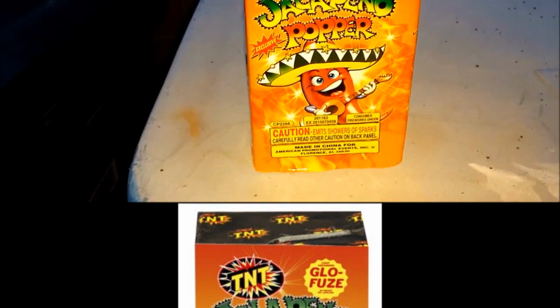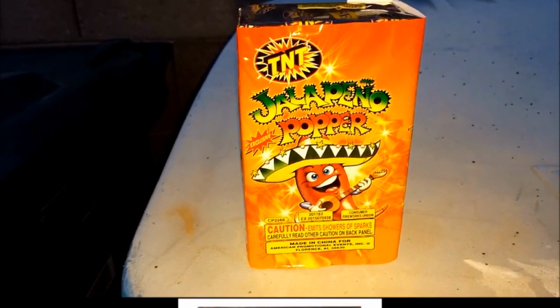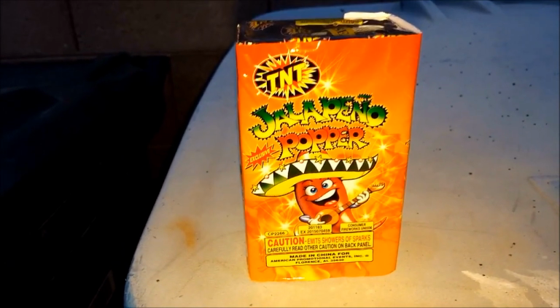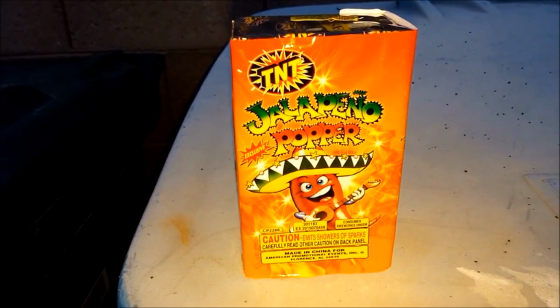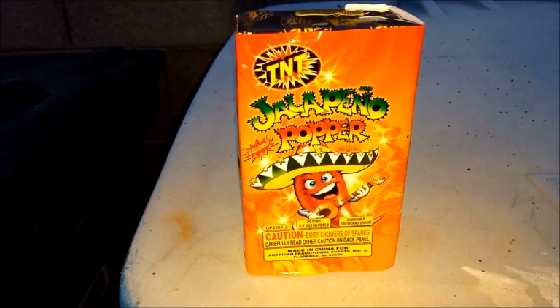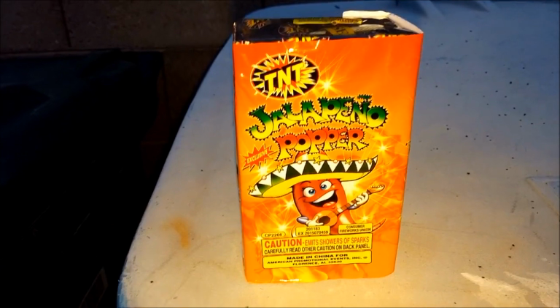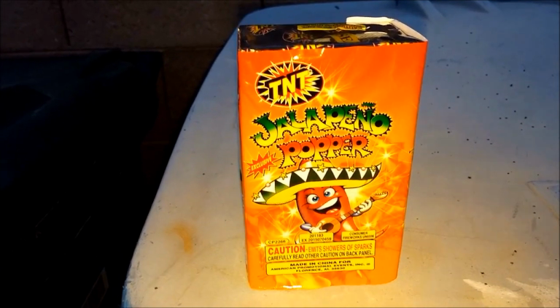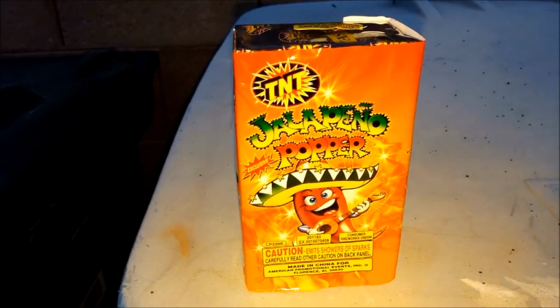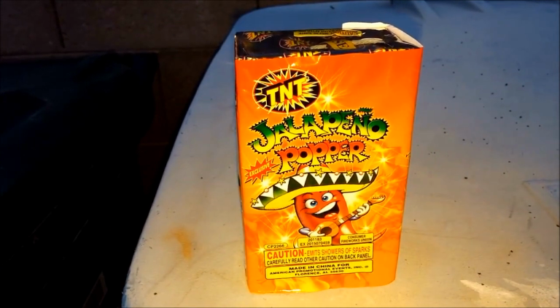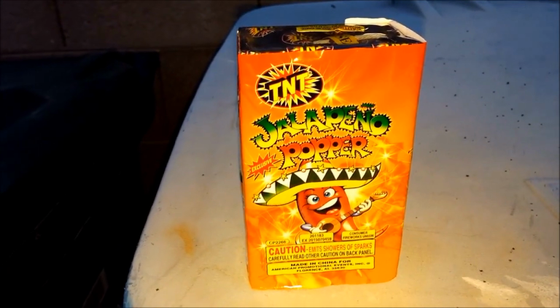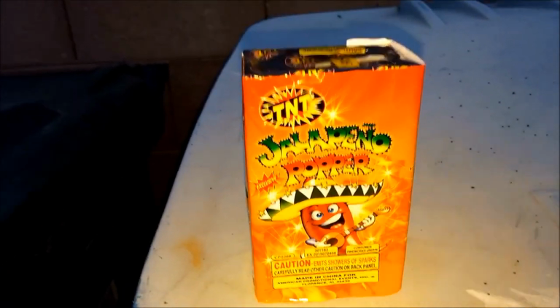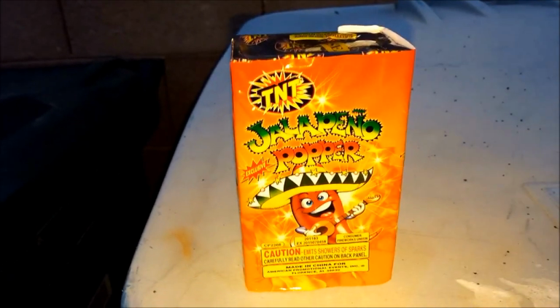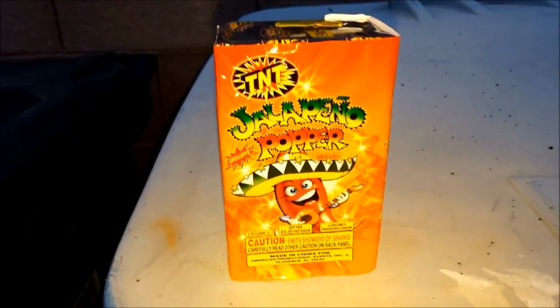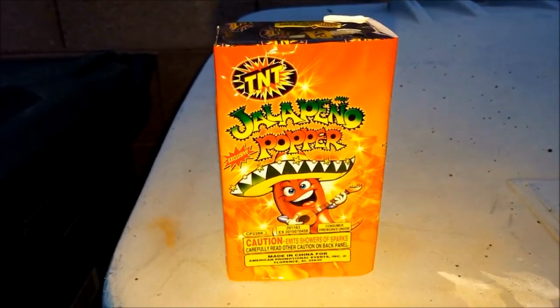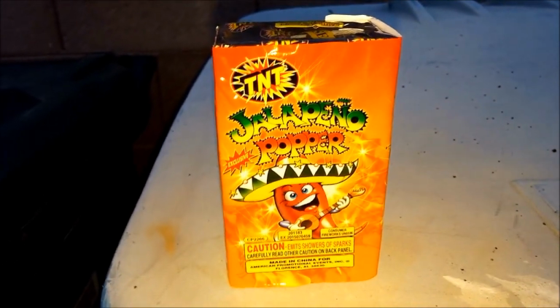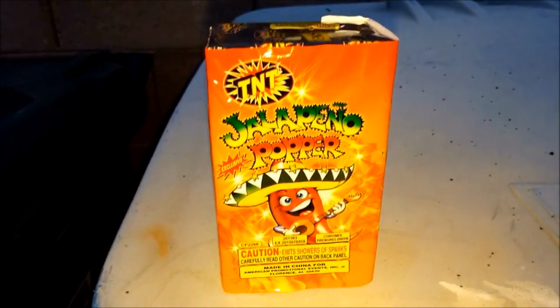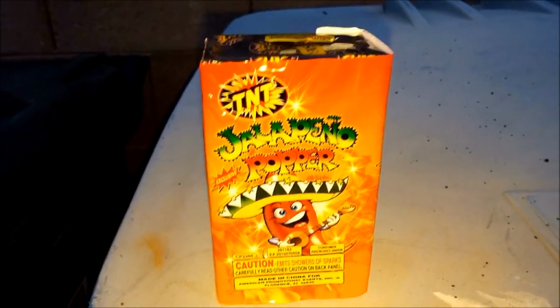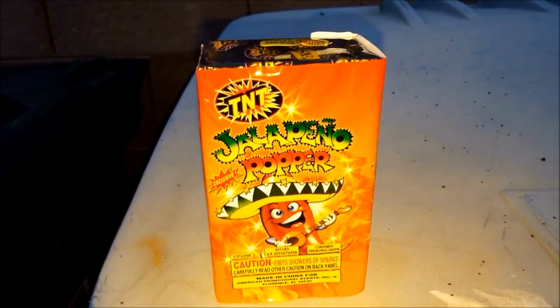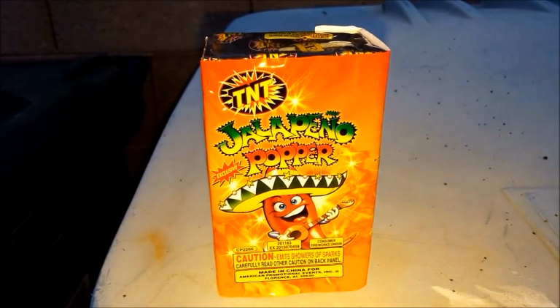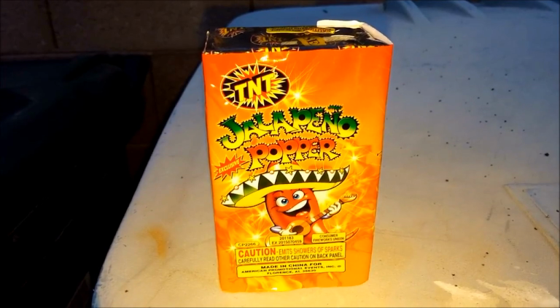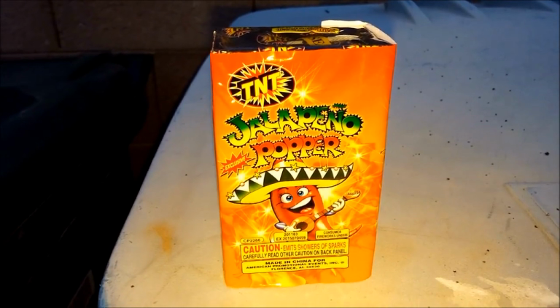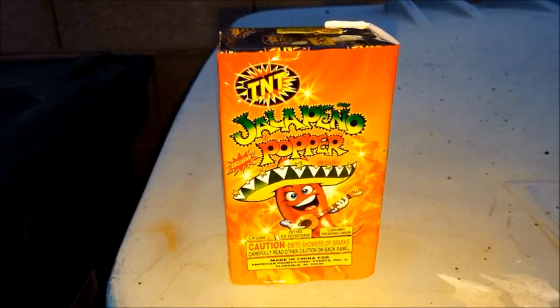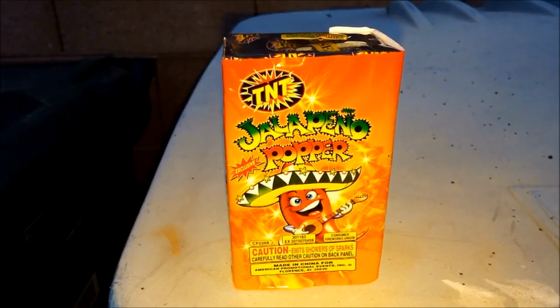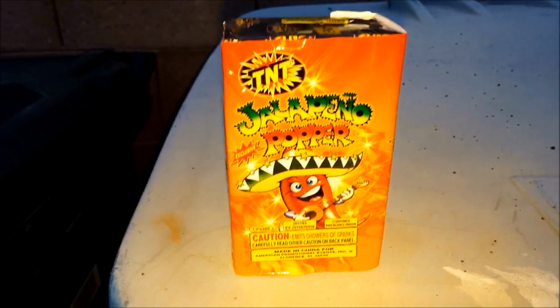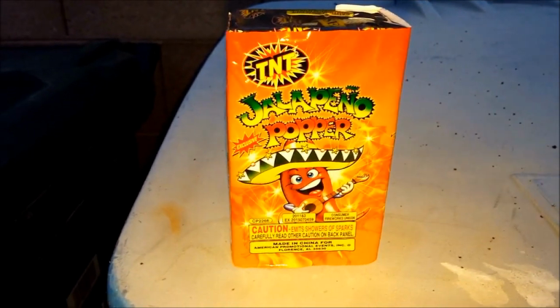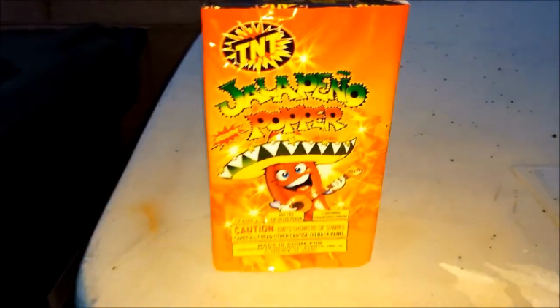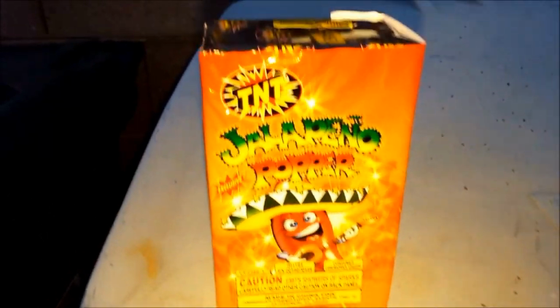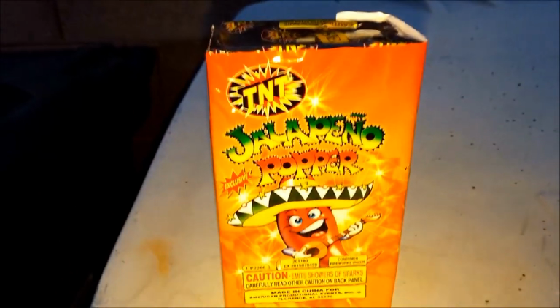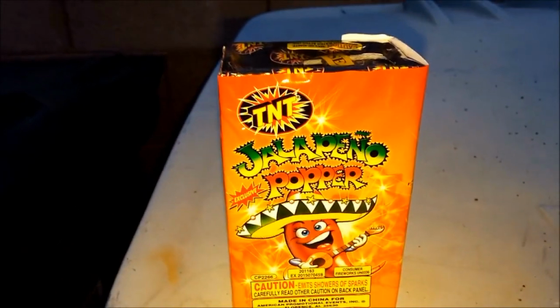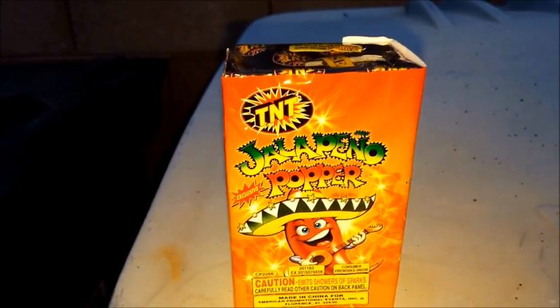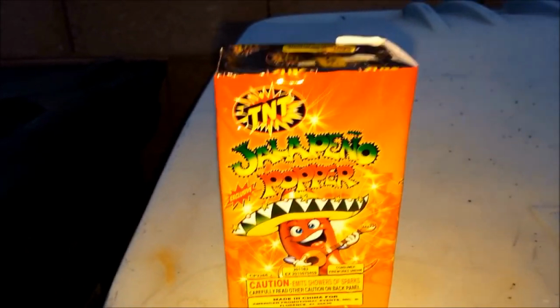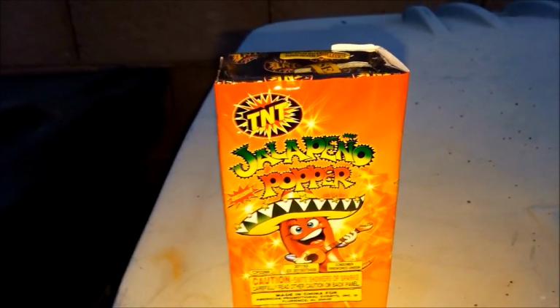Hey, Barbecue Rando here. It's time for a TNT Fountain Safe and Sane demo tonight in the beautiful area of Phoenix, Arizona. And look what we got — Jalapeno Papa.